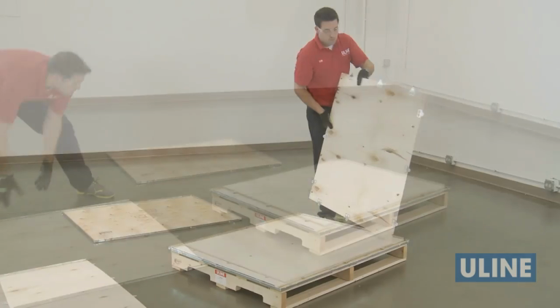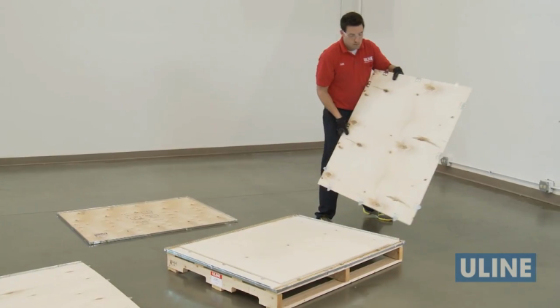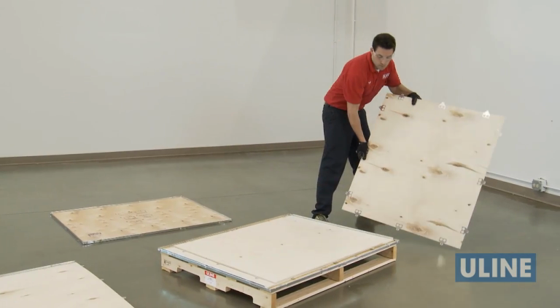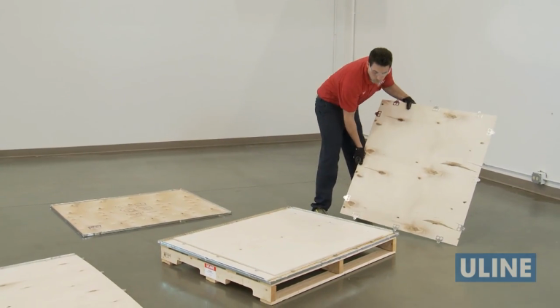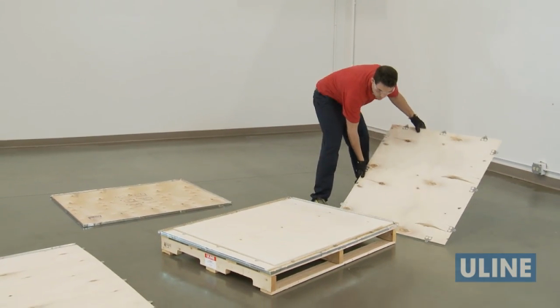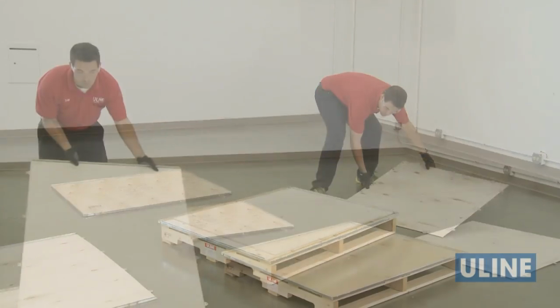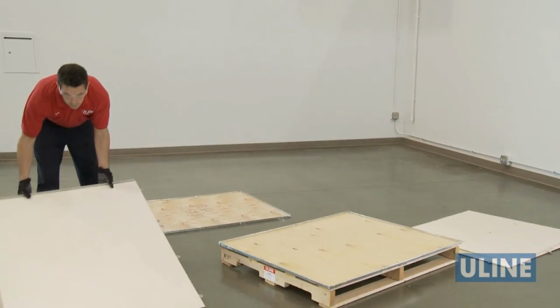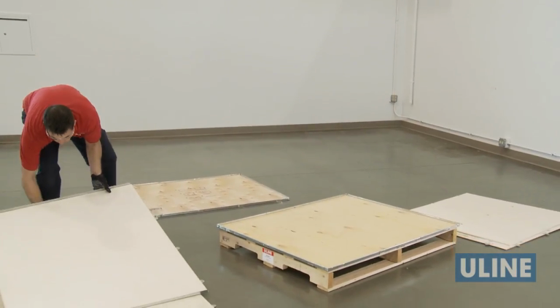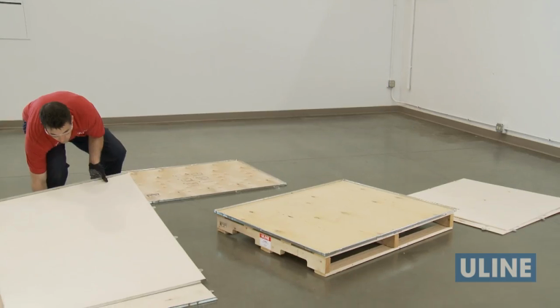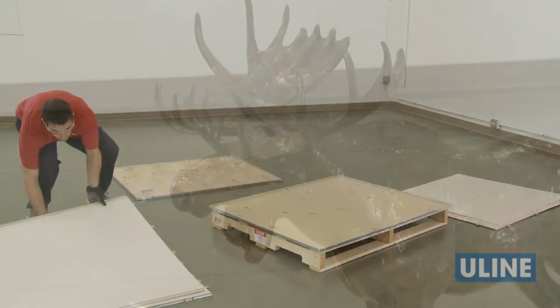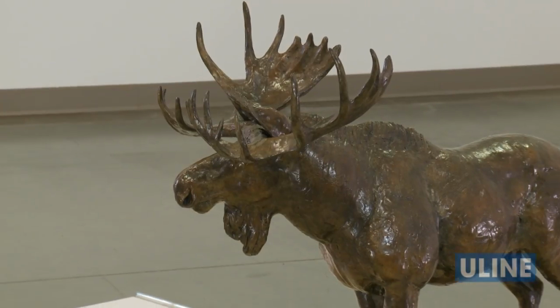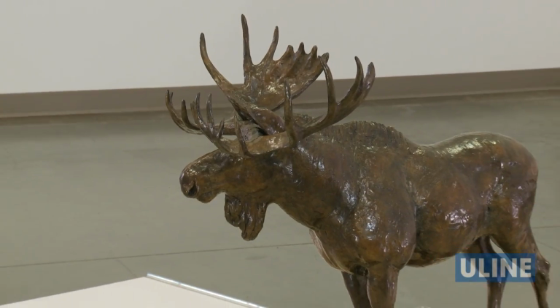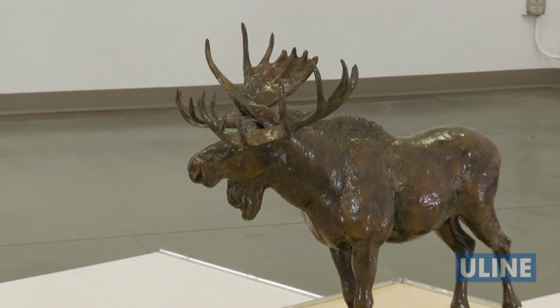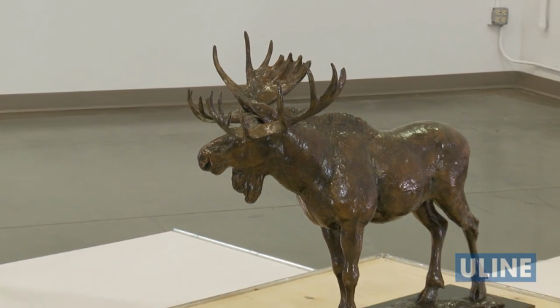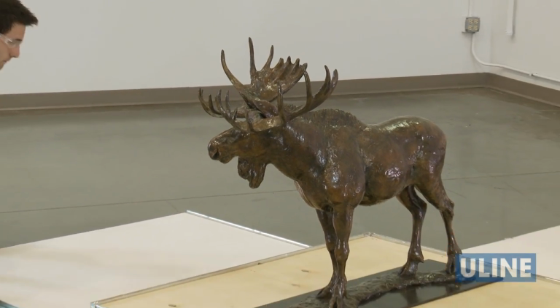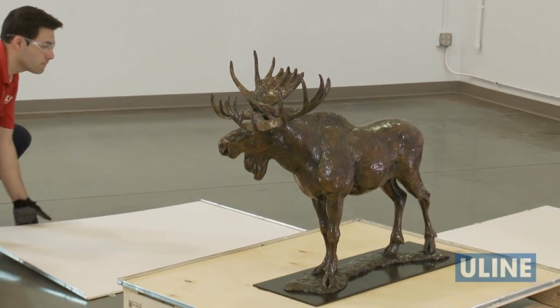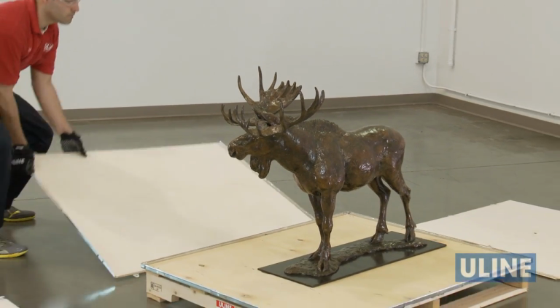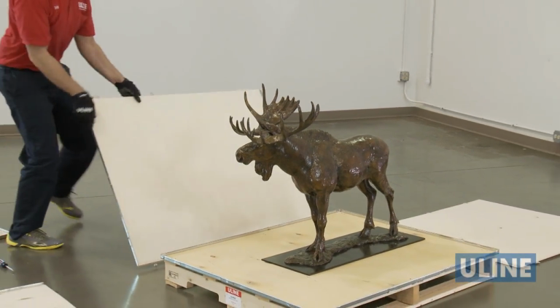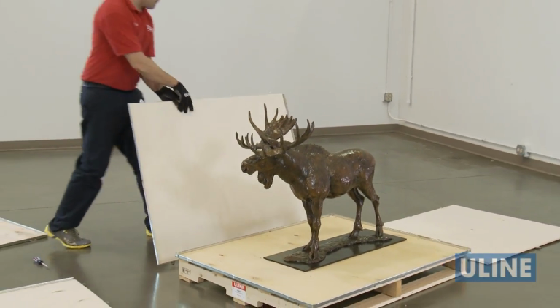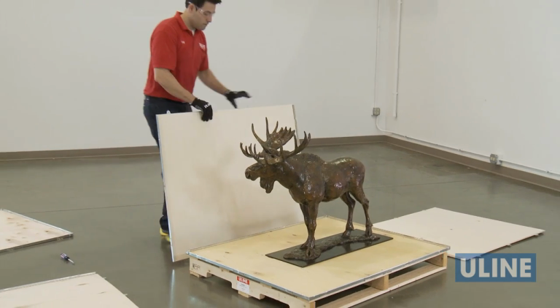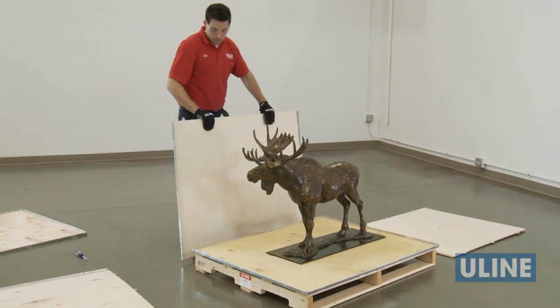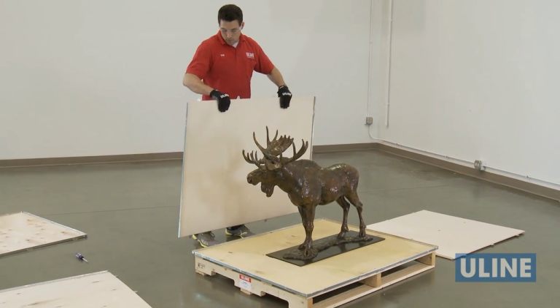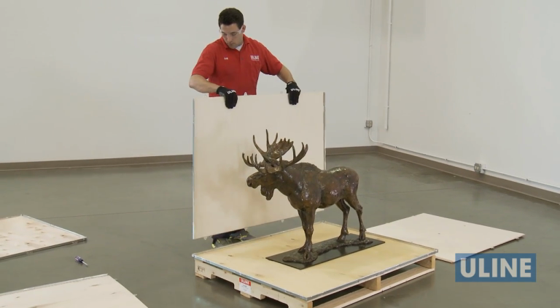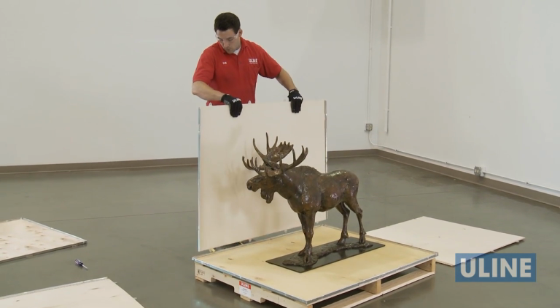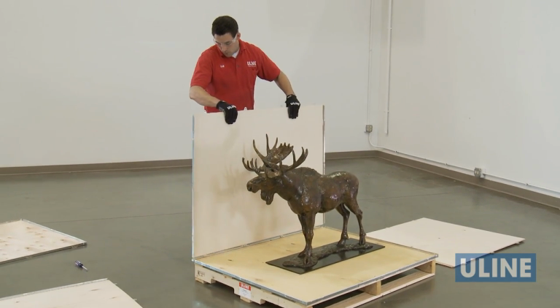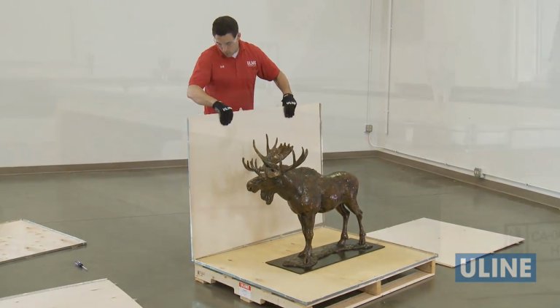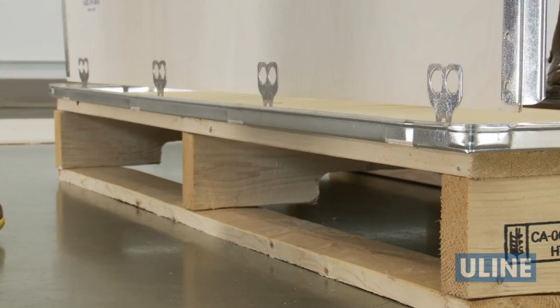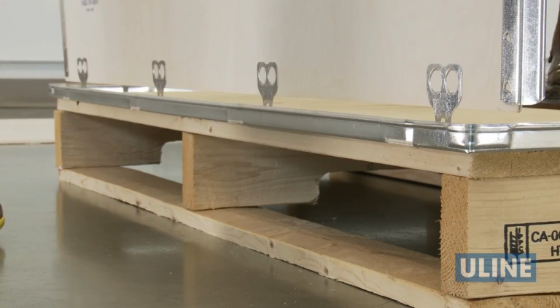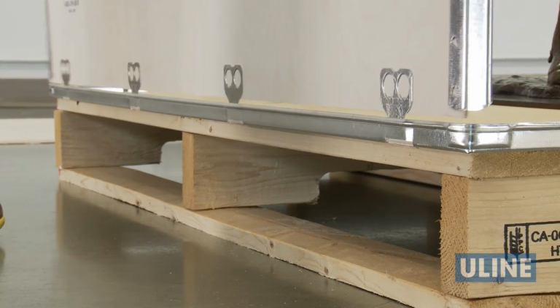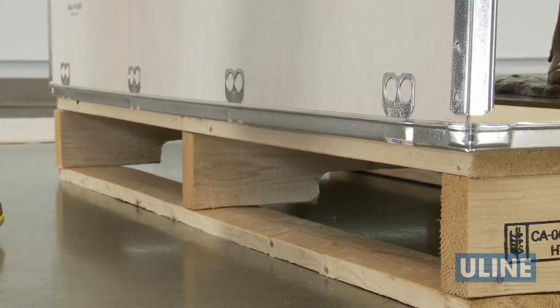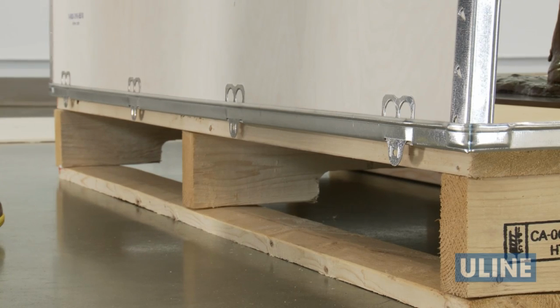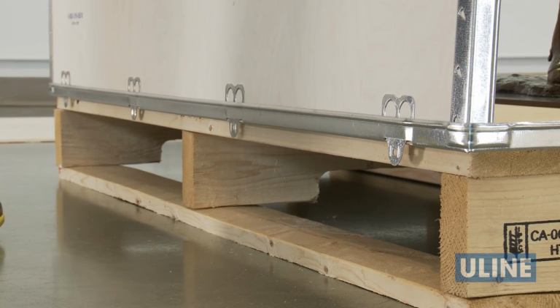To assemble, first lay out and identify all pieces. Place and secure items inside. Begin assembly by placing one long side into the base by aligning the tabs on the panel with the slits on the base and drop in.